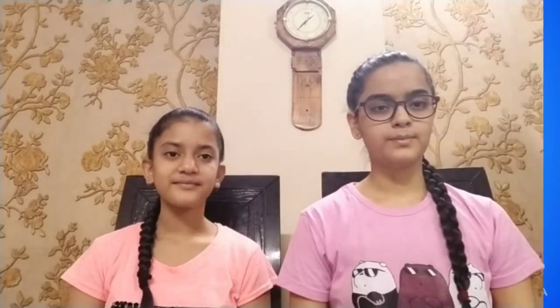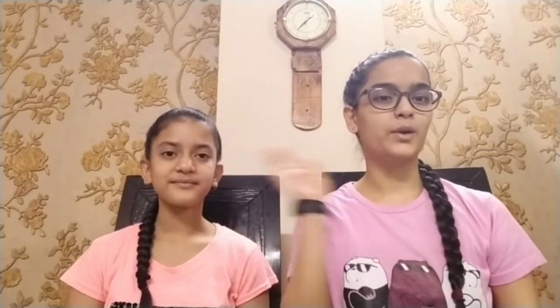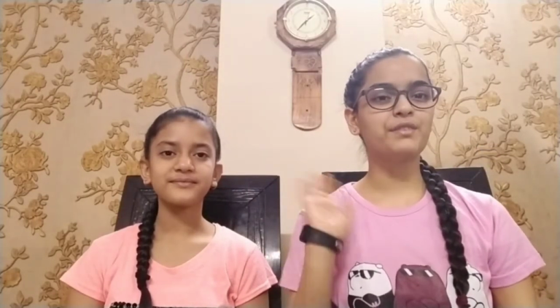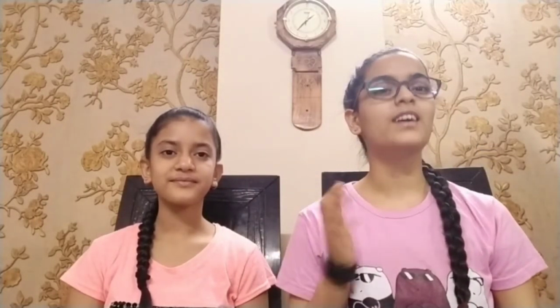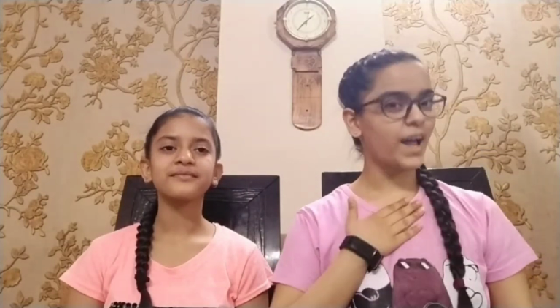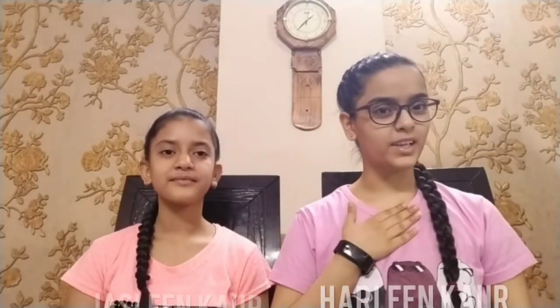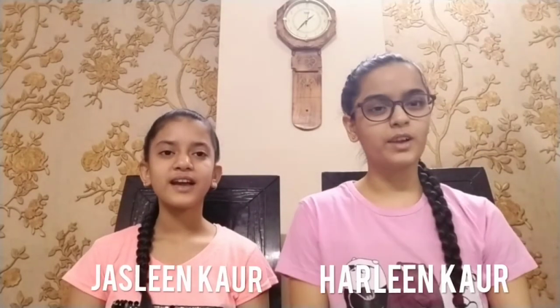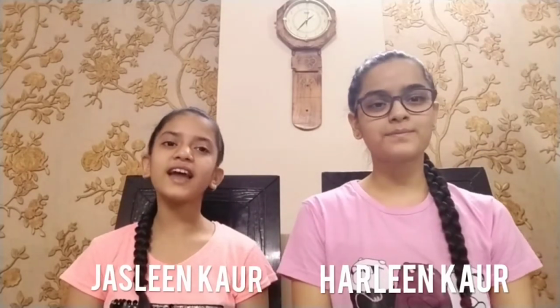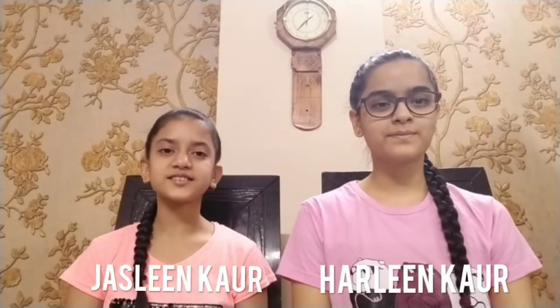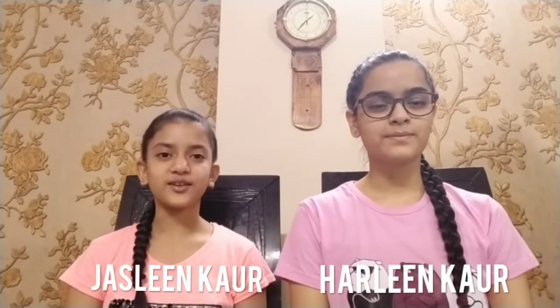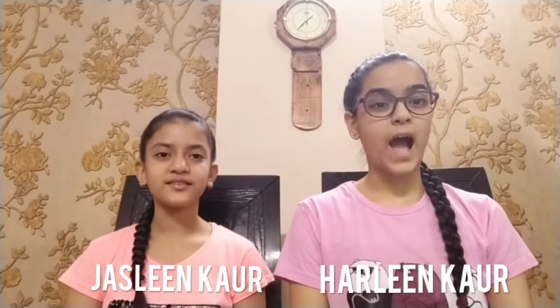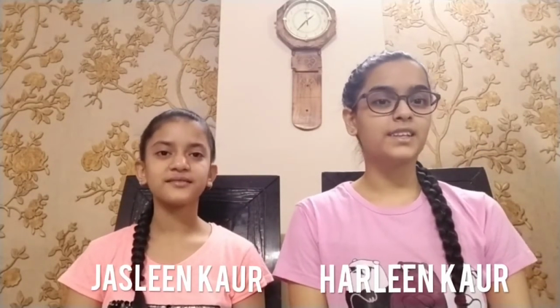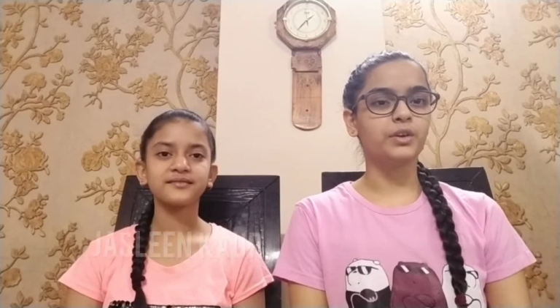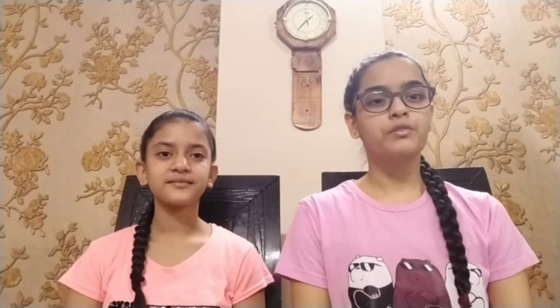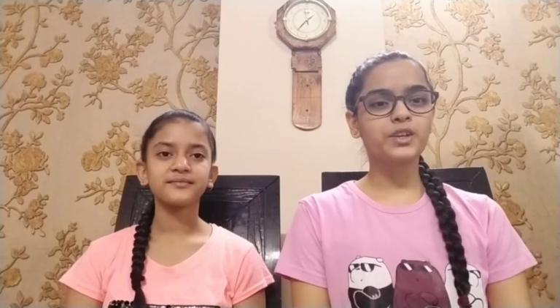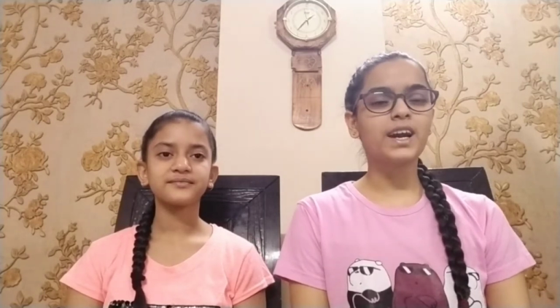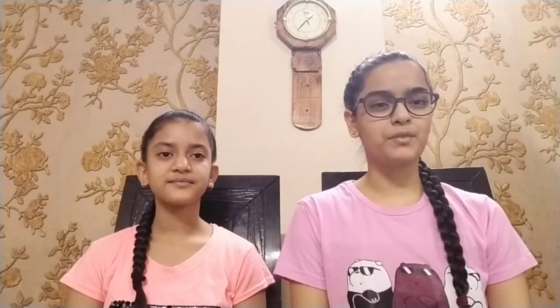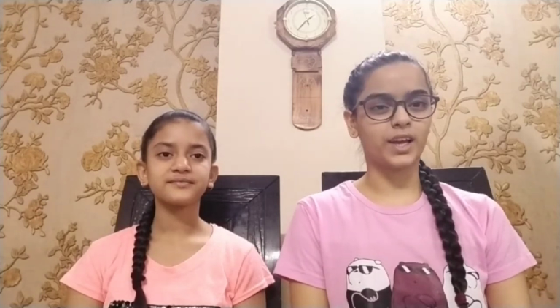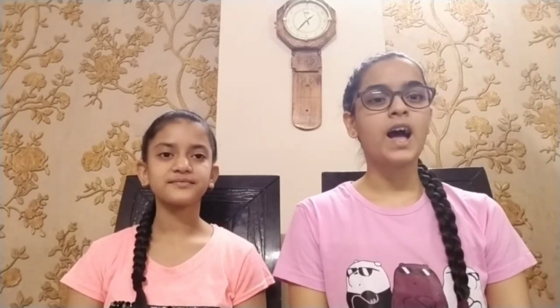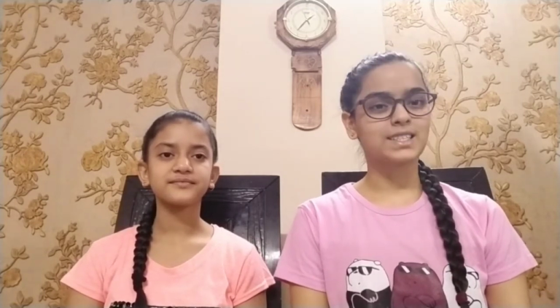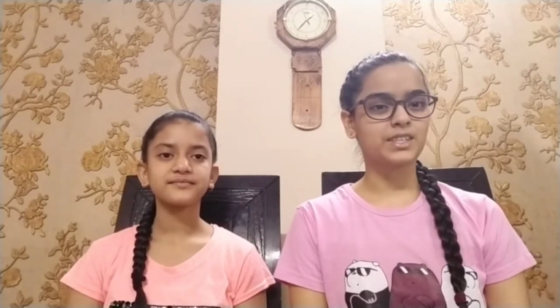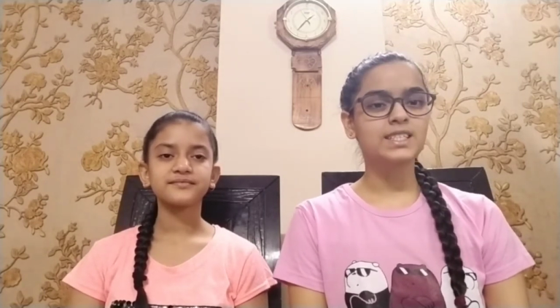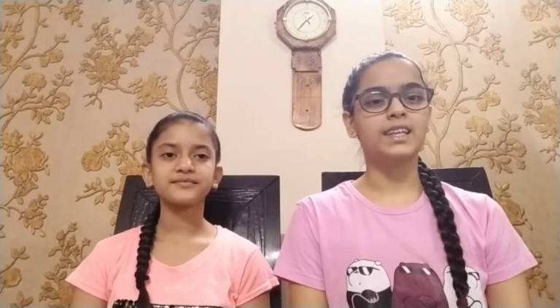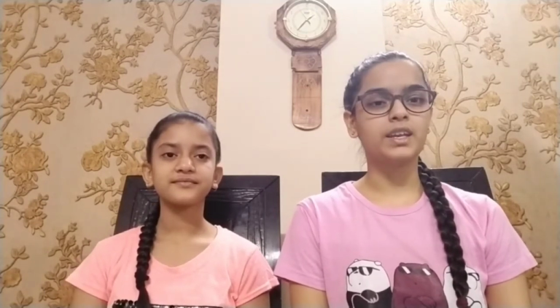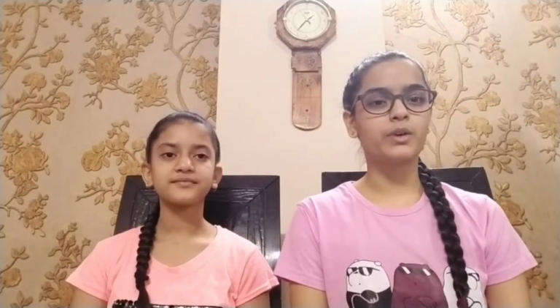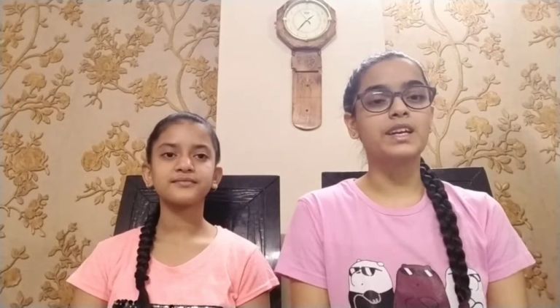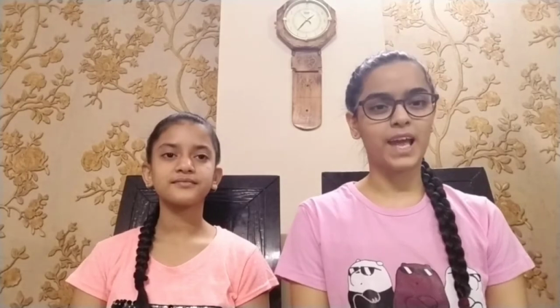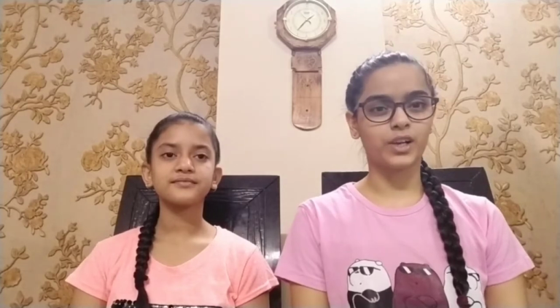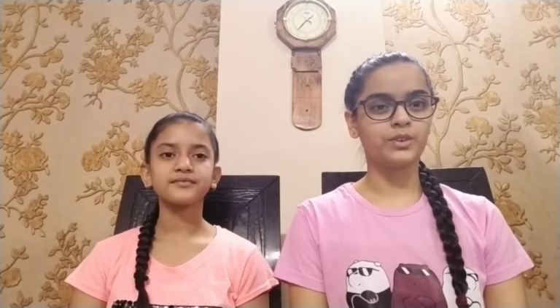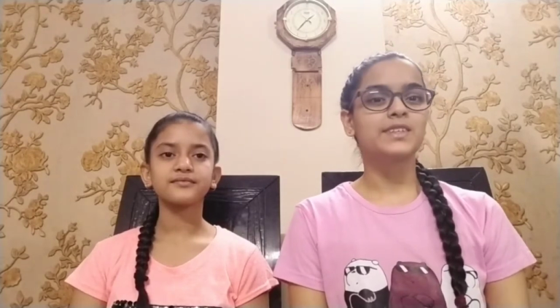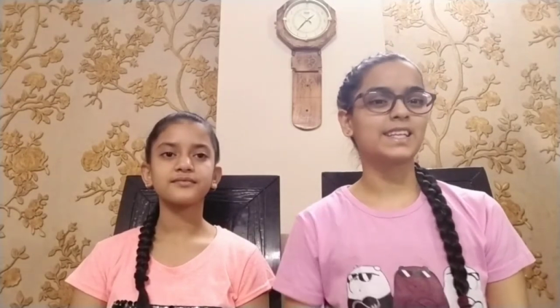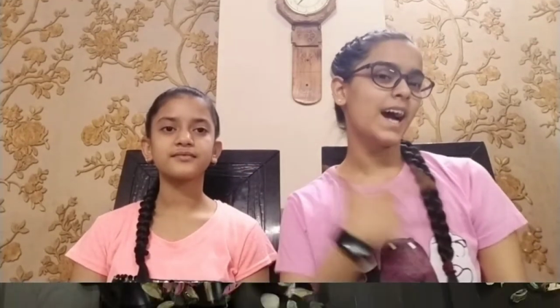Hello everyone, I am Harleen Kaur and I am Jasleen Kaur, and in this video we are going to make a lemon volcano. As the name suggests, the lemon is going to erupt like a volcano. So let's get started.